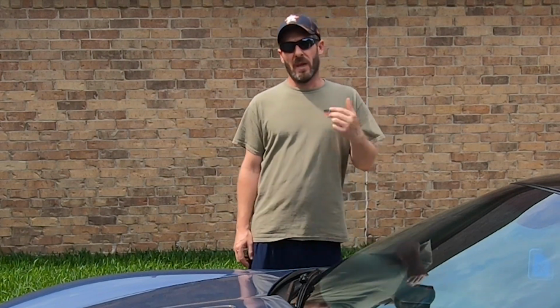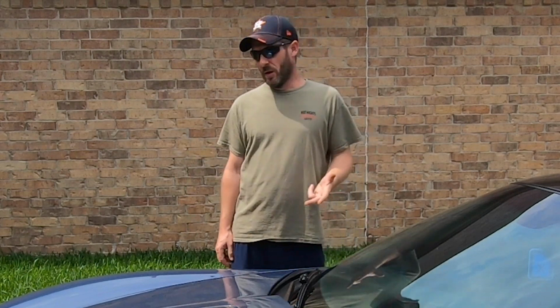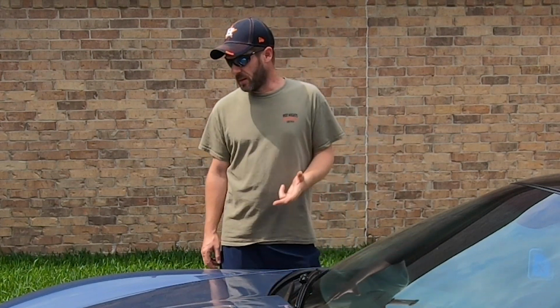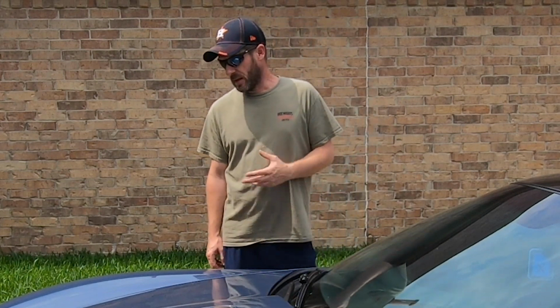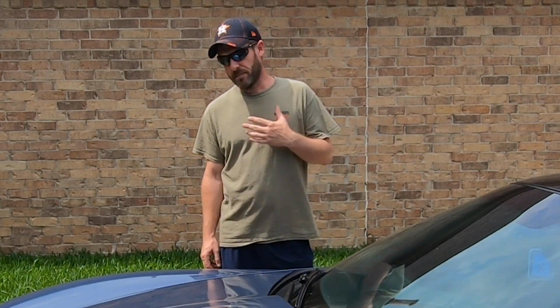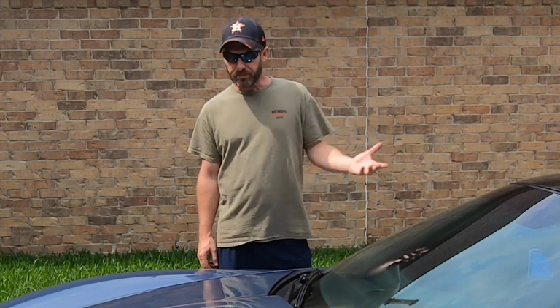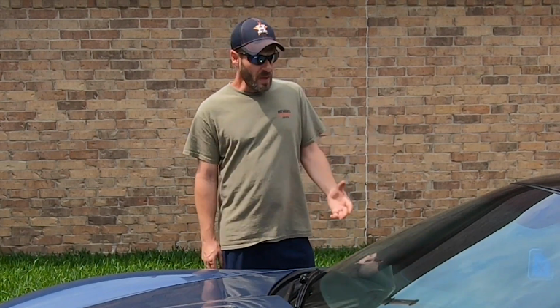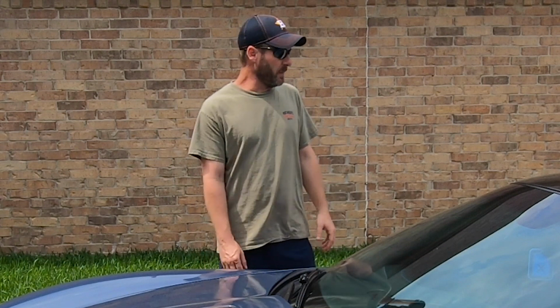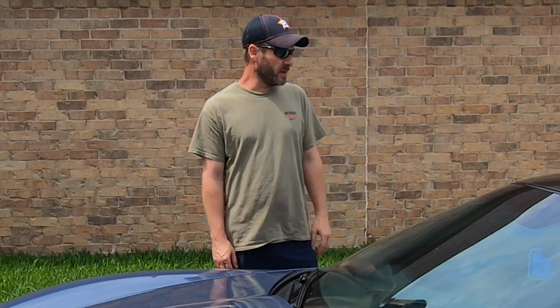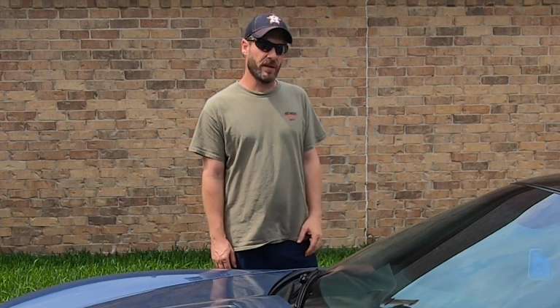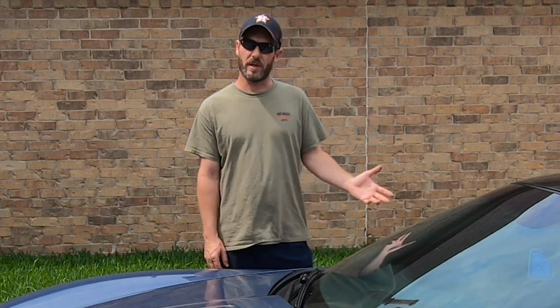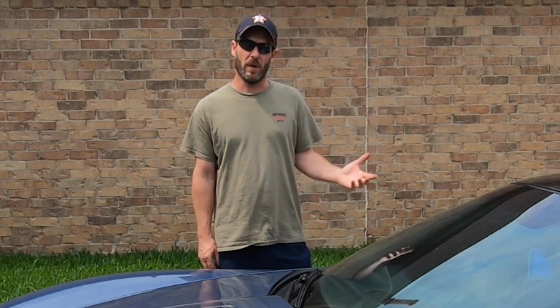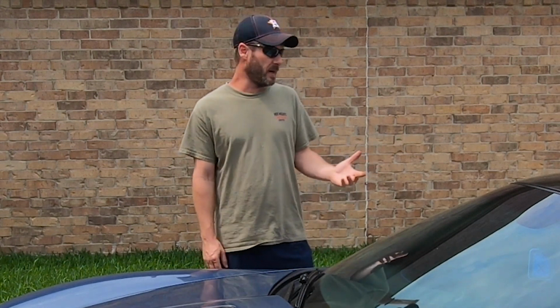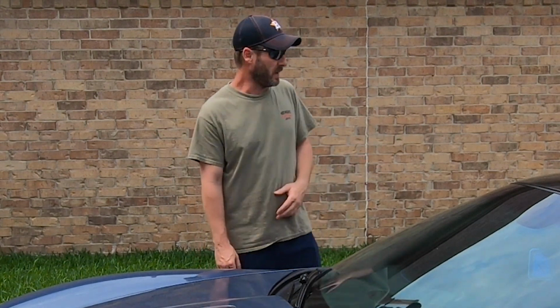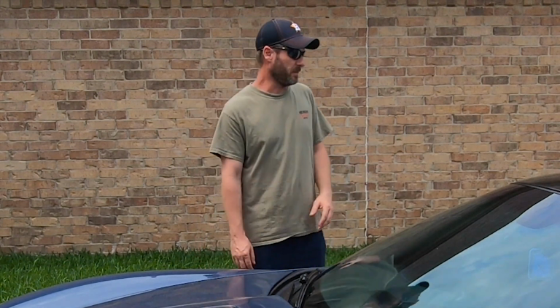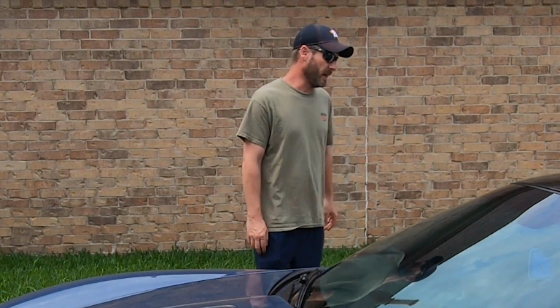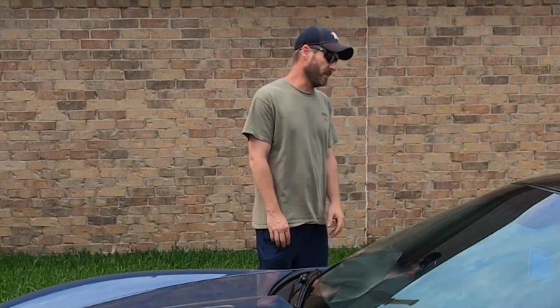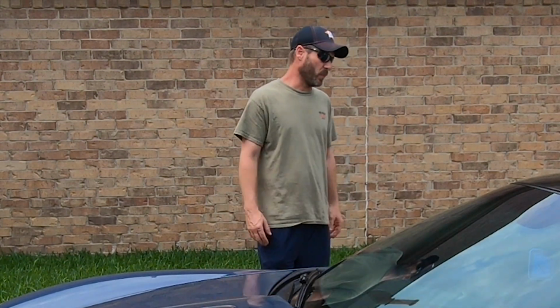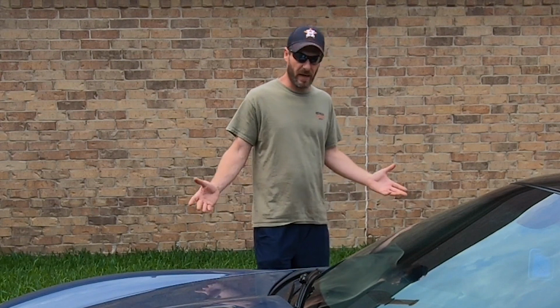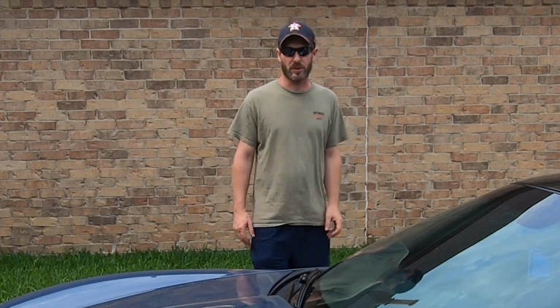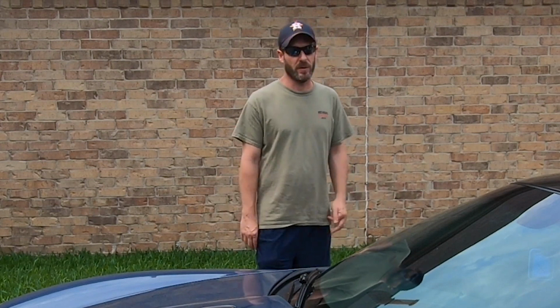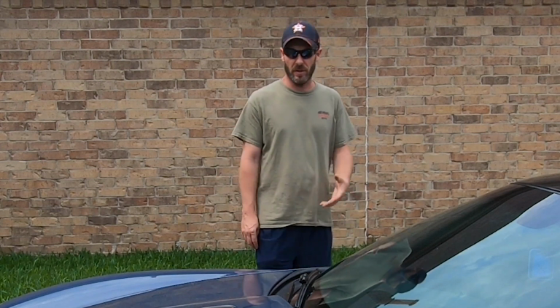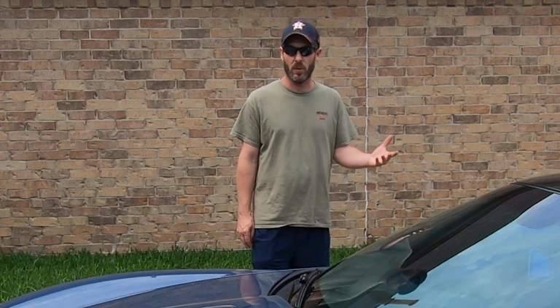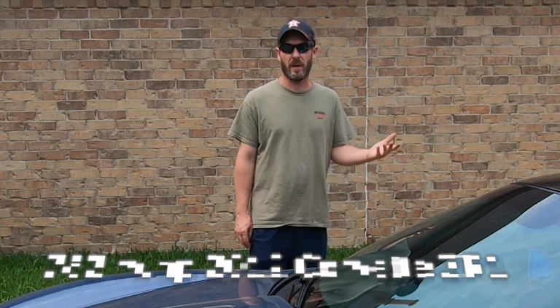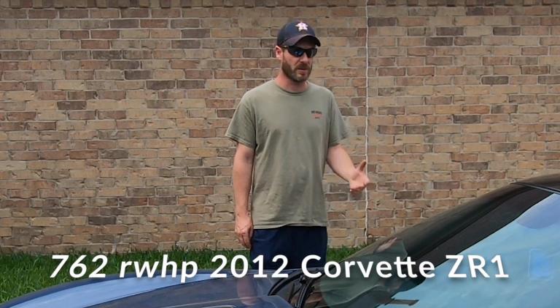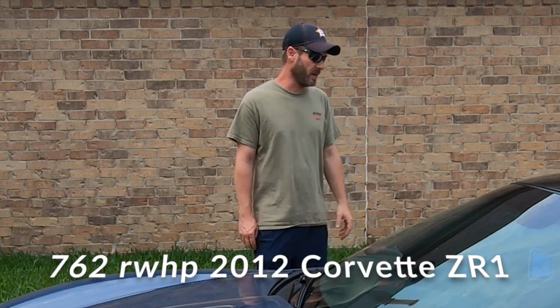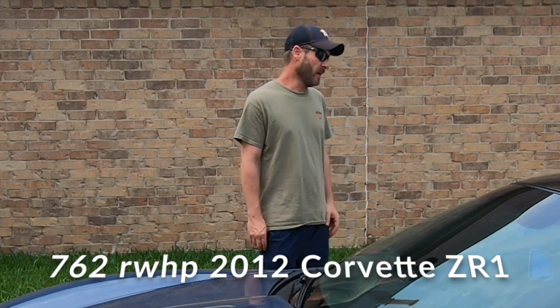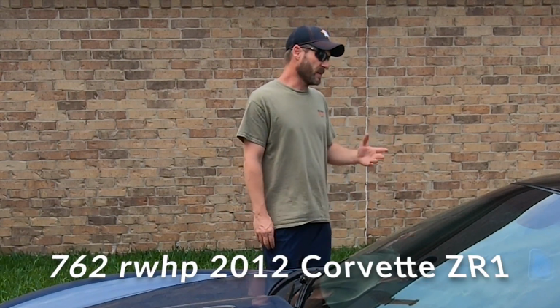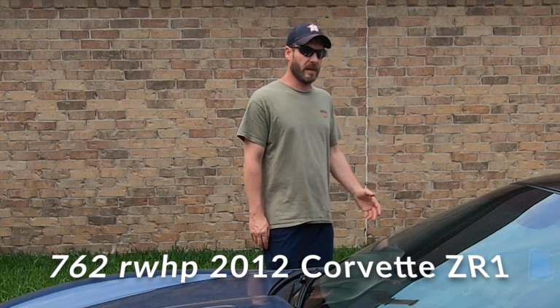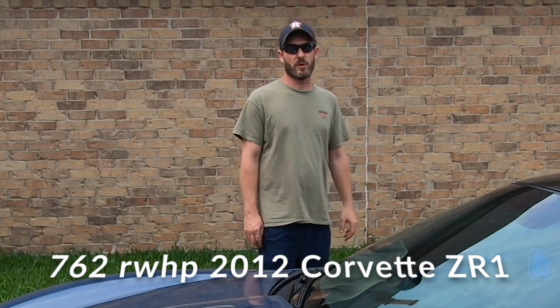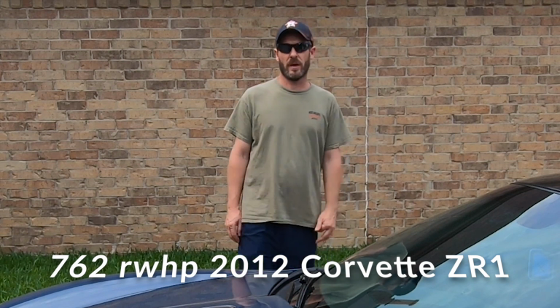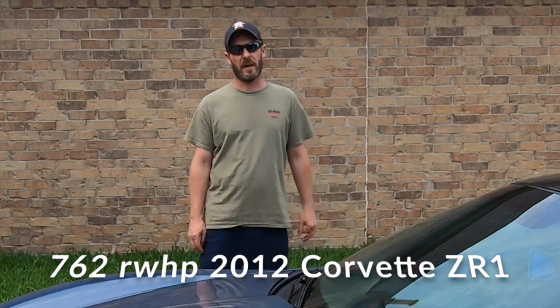As I mentioned, the car has needed new tires for a long time. And with the added horsepower — and just how much horsepower this car has — I decided it needed some drag radials in the back.